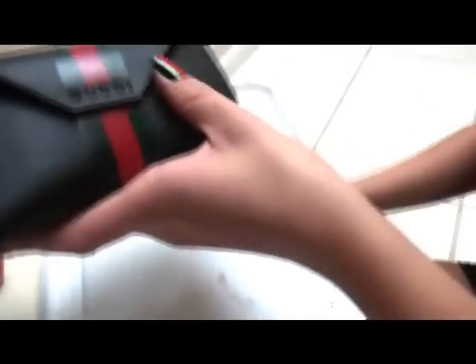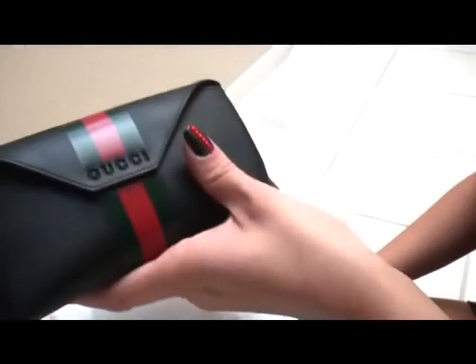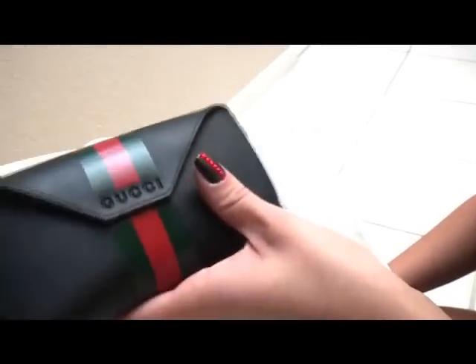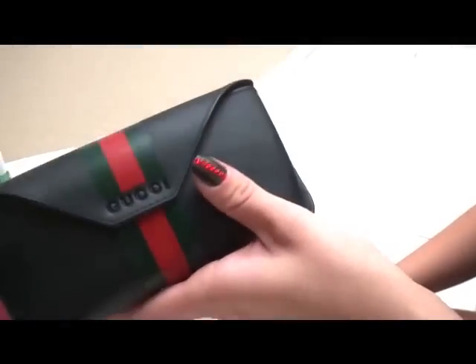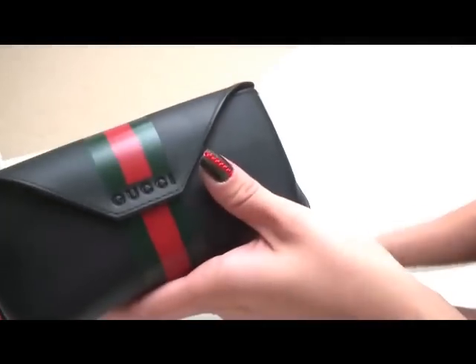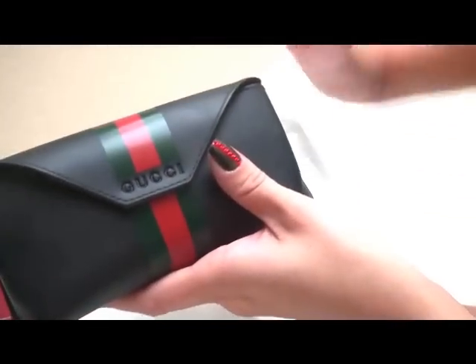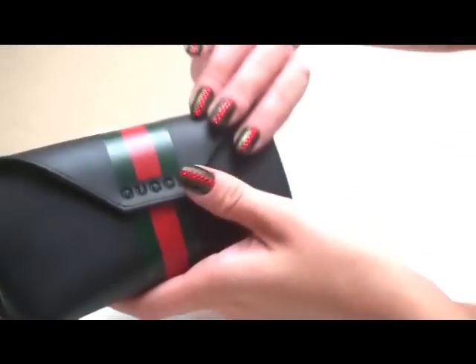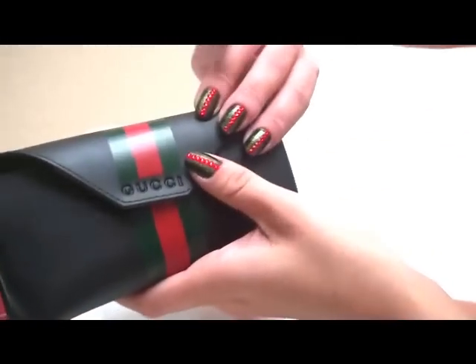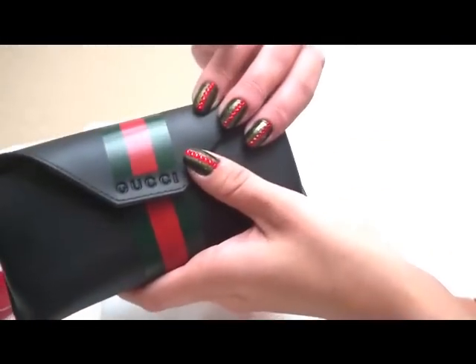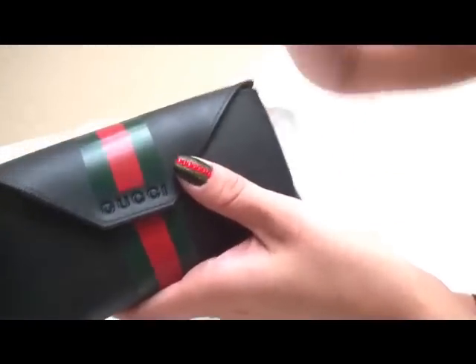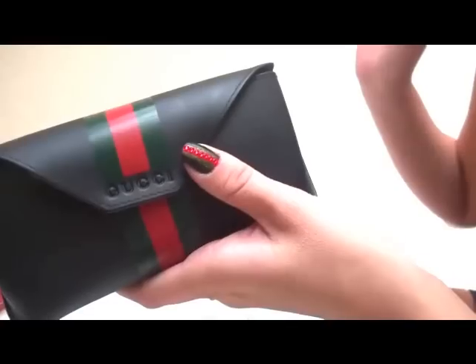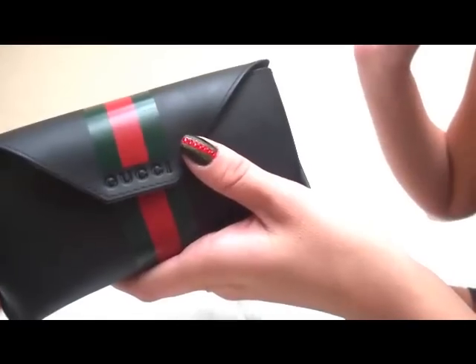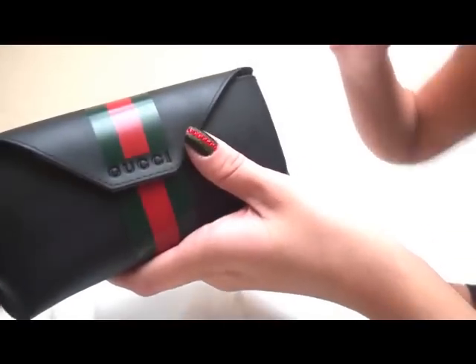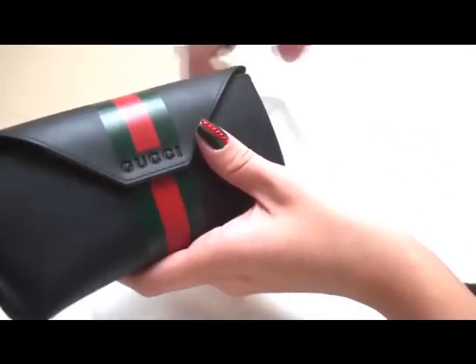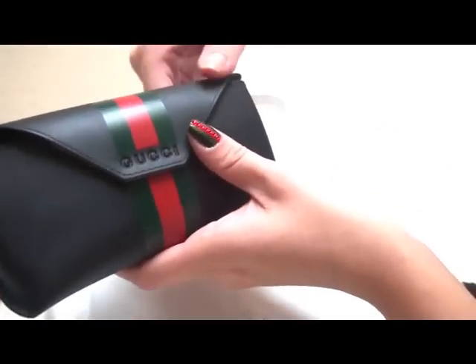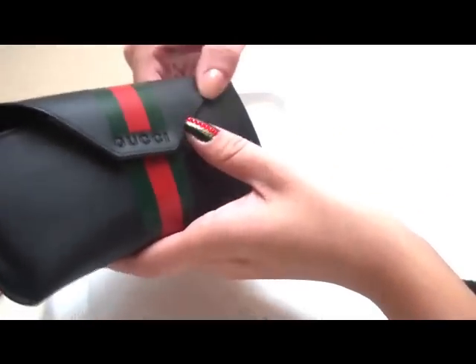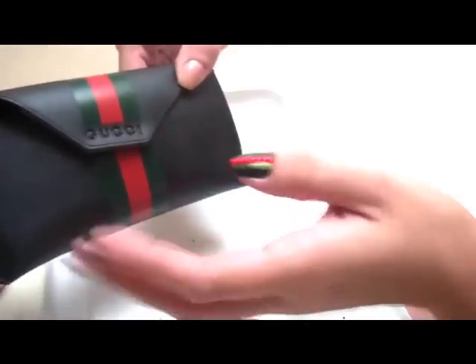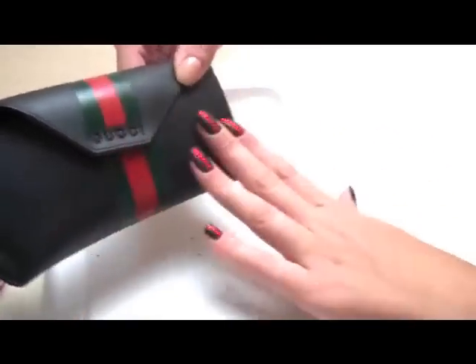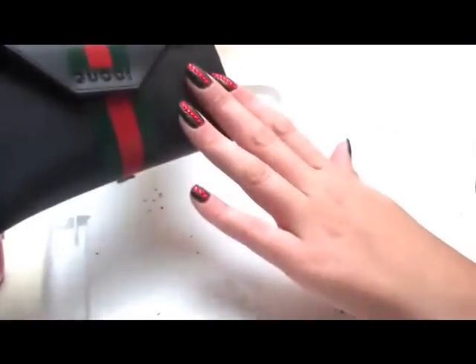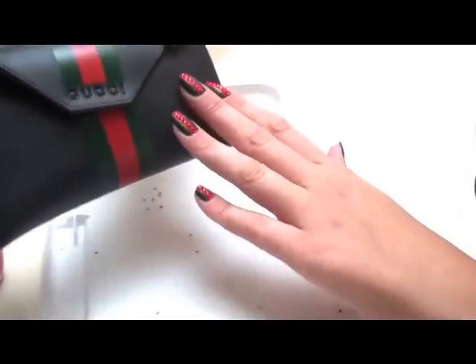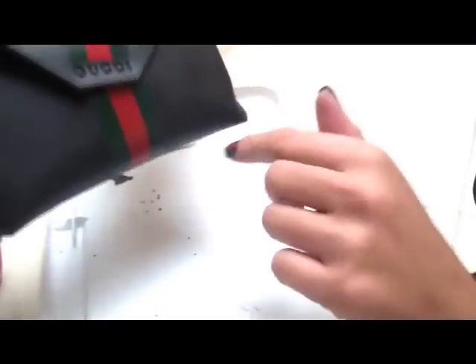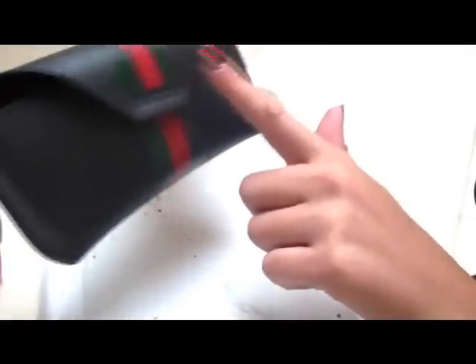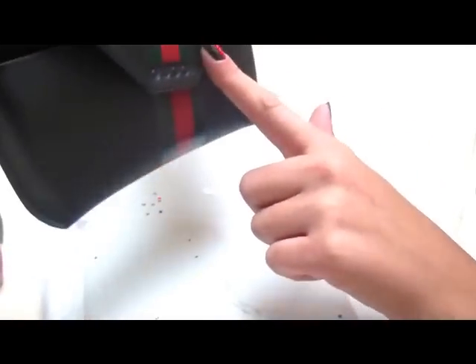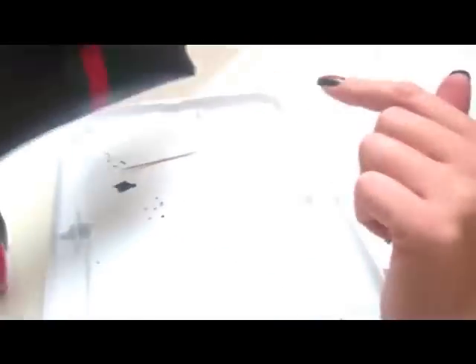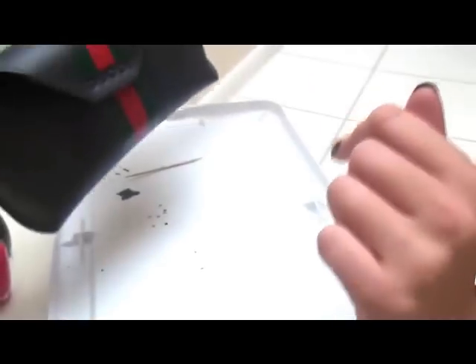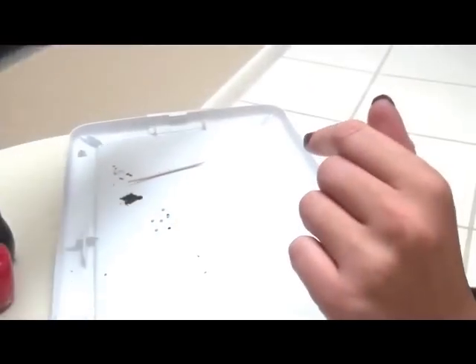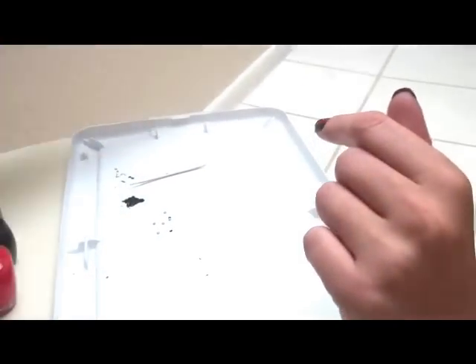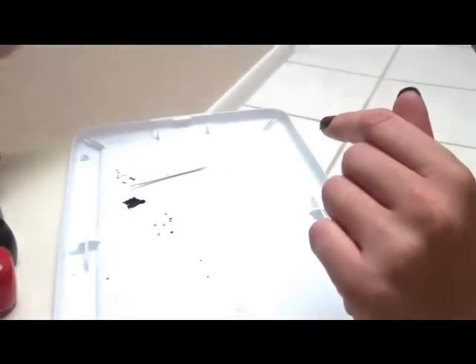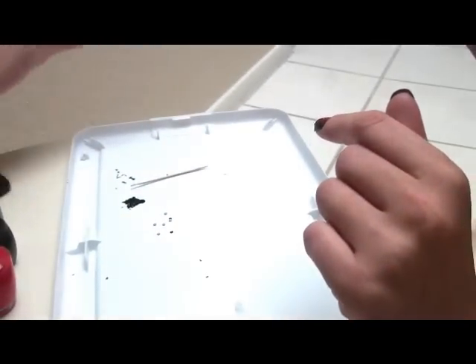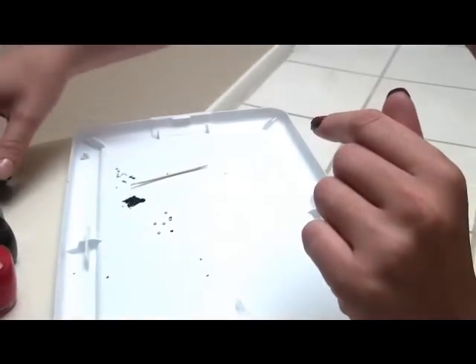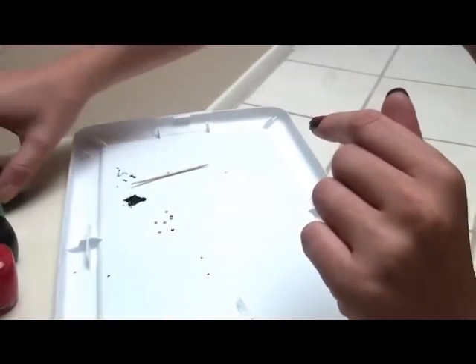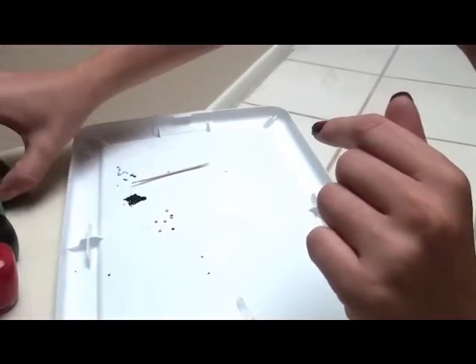Today's inspiration will be from my sunglass case. I've been wanting to do this for a while and I thought that I would go ahead and do it and share it with you guys.